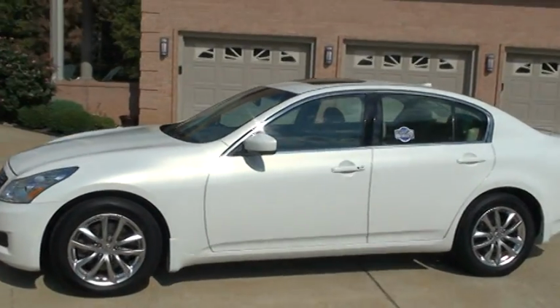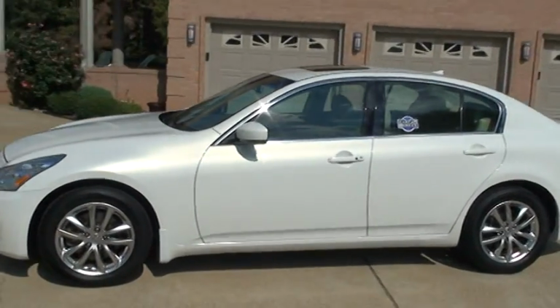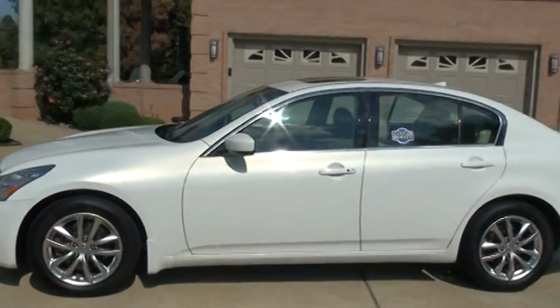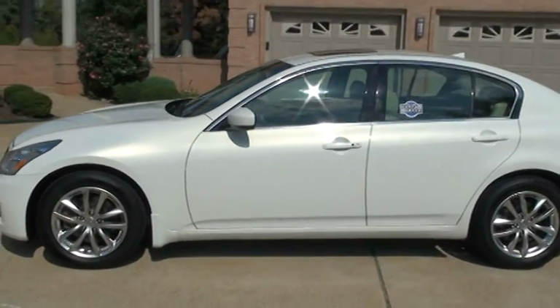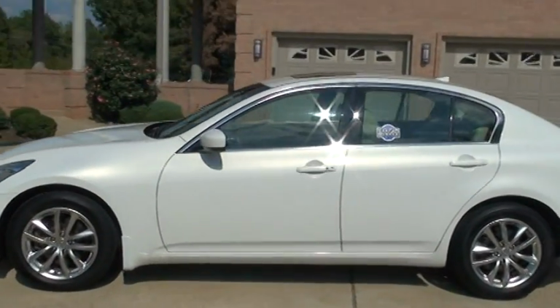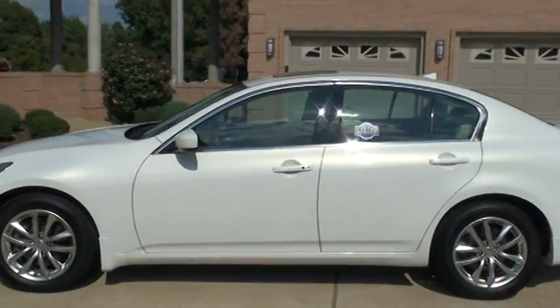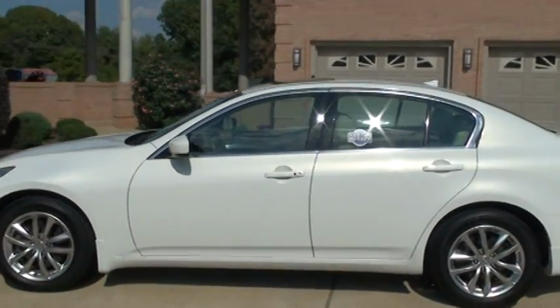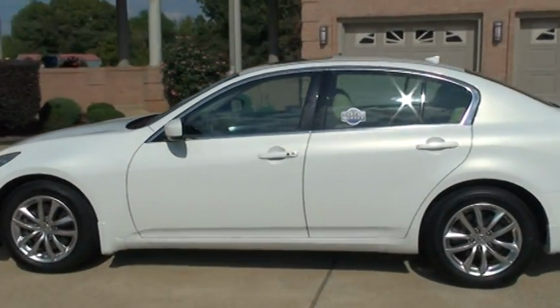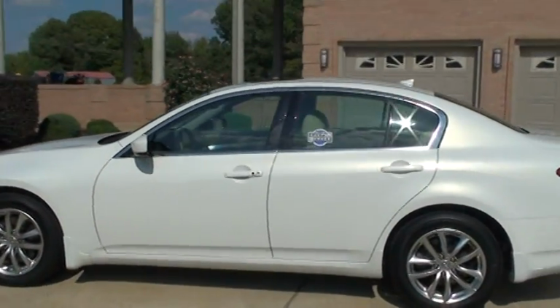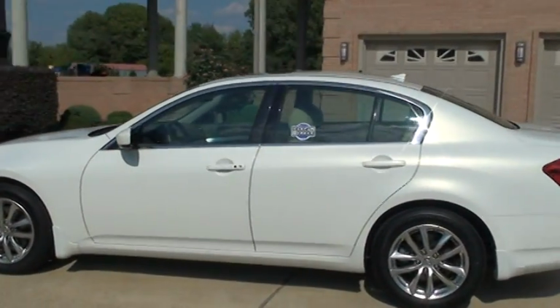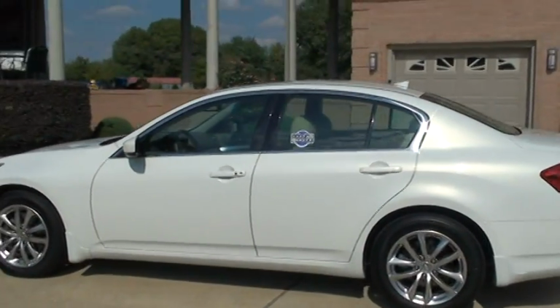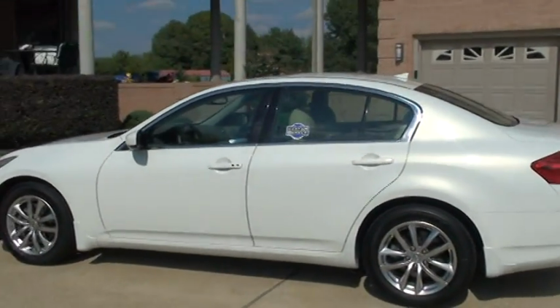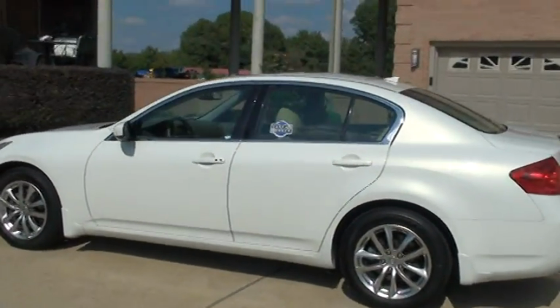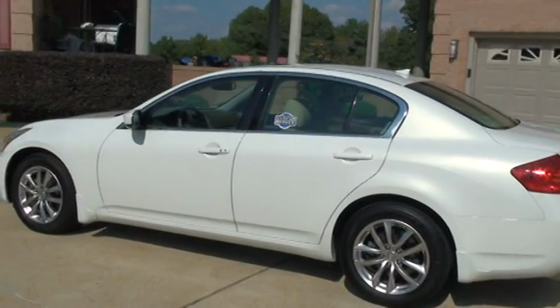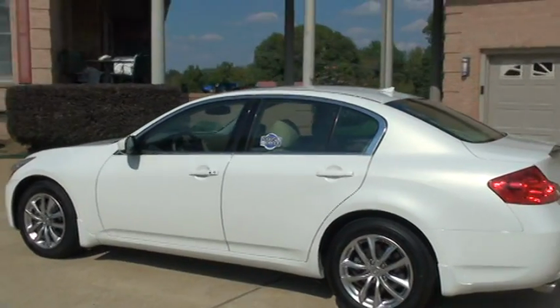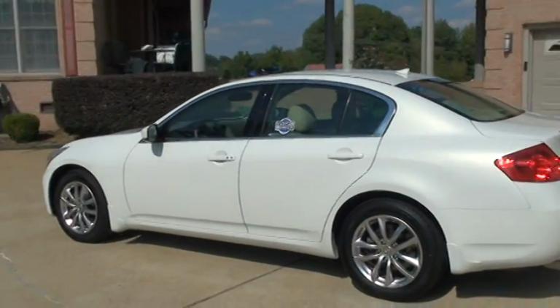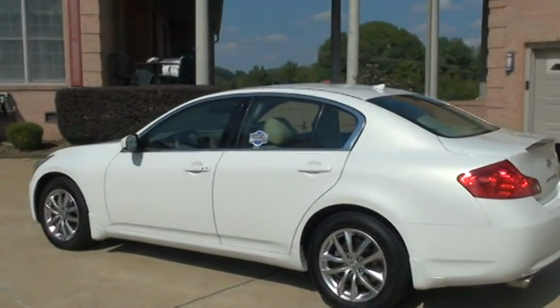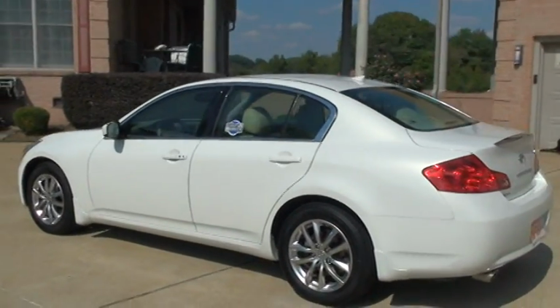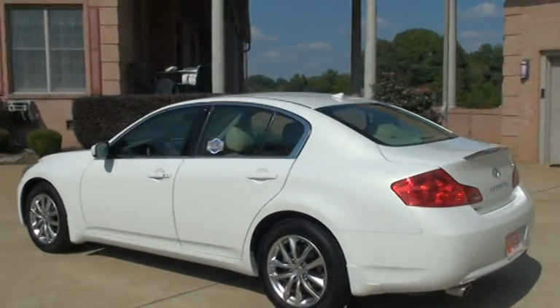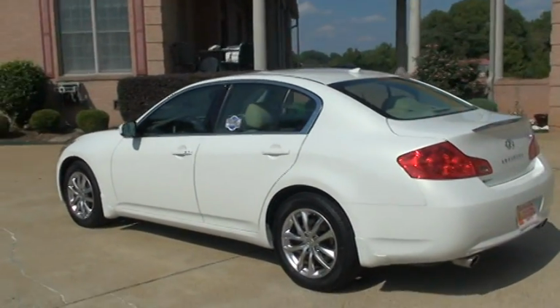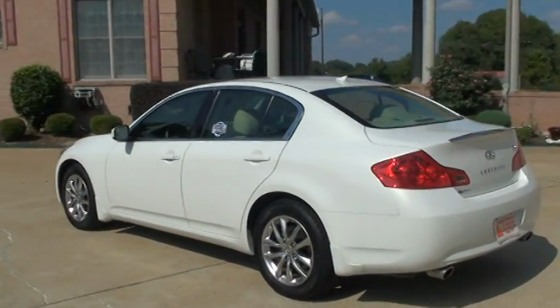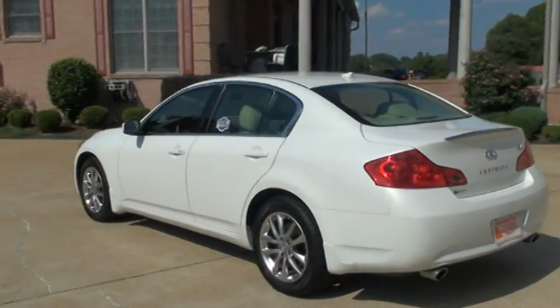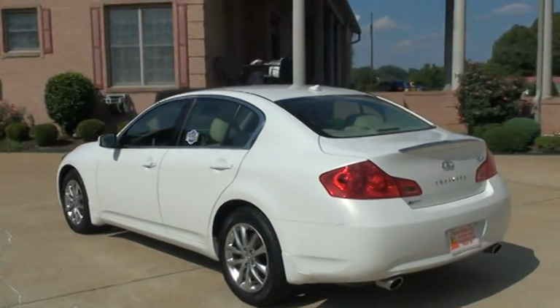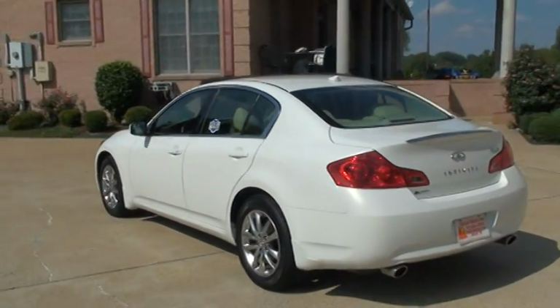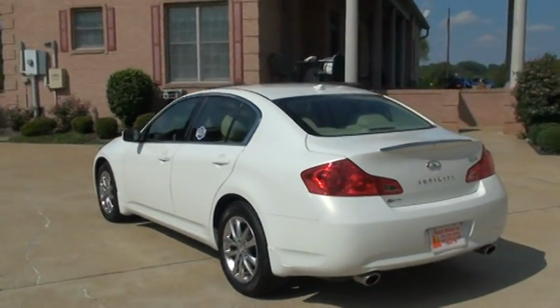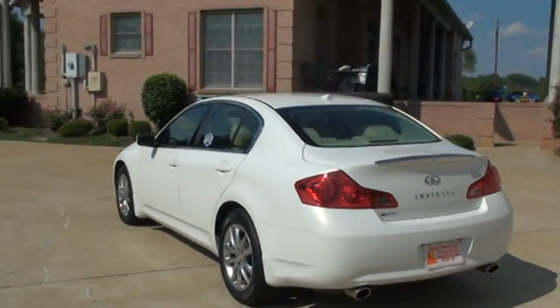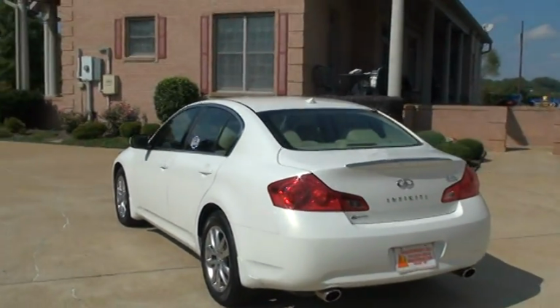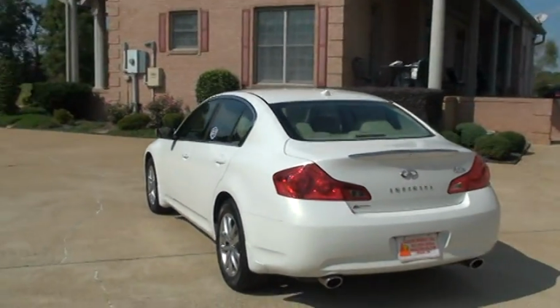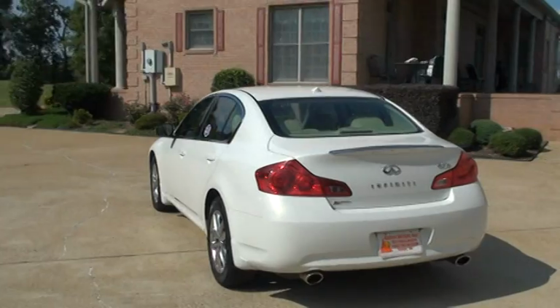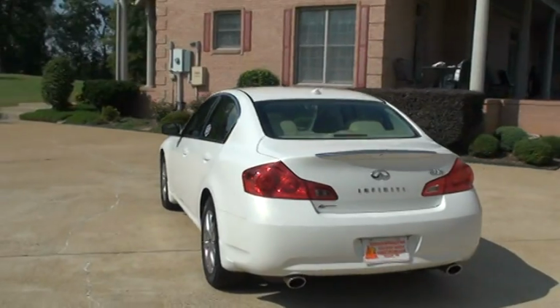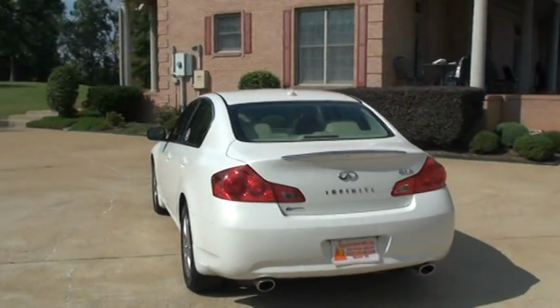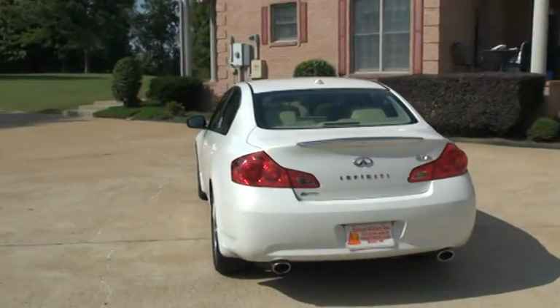Very low miles. It is all-wheel drive. It's got the dual exhaust.